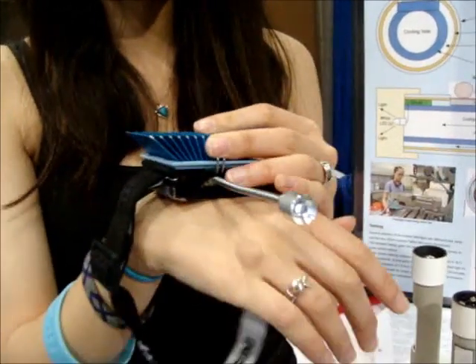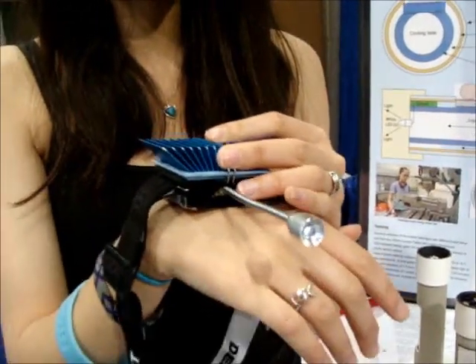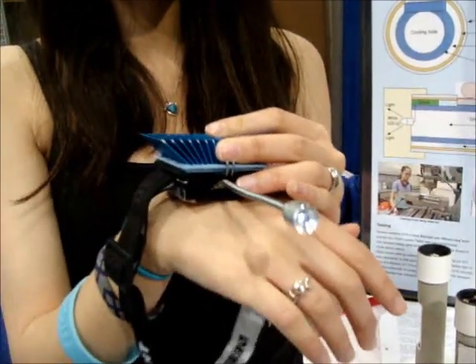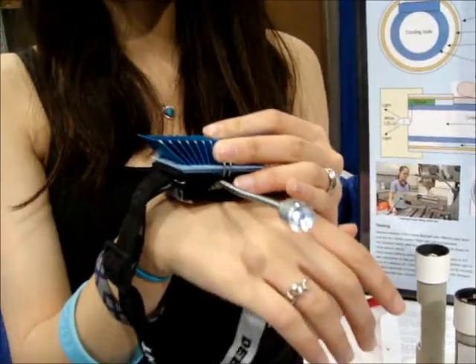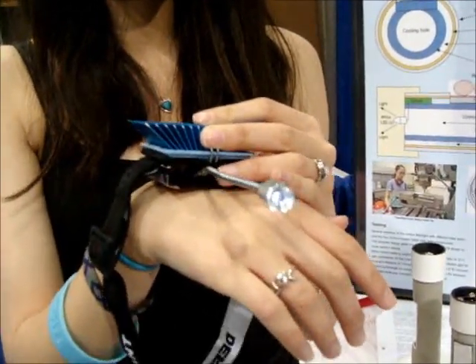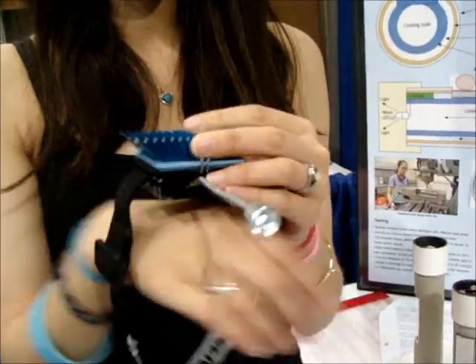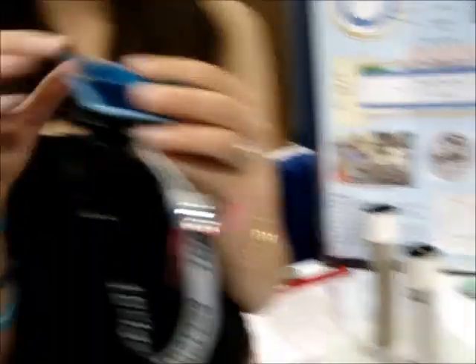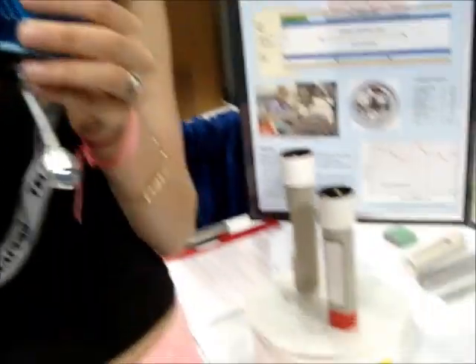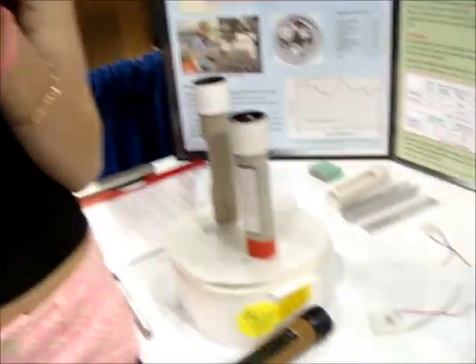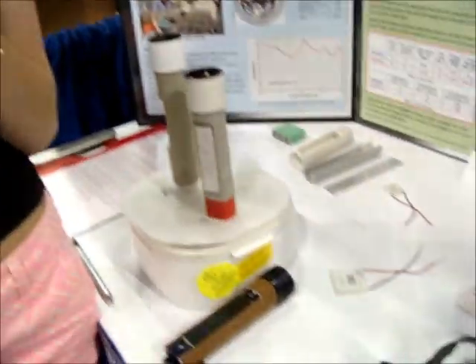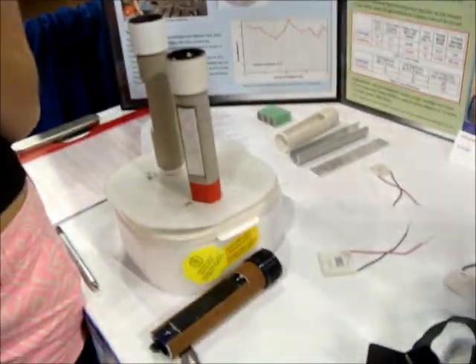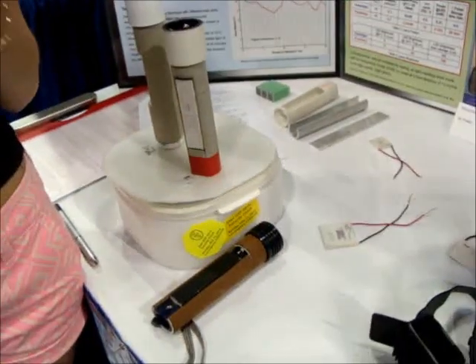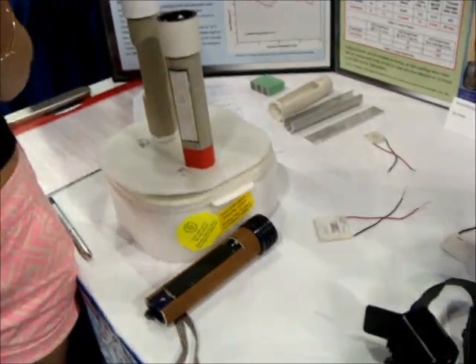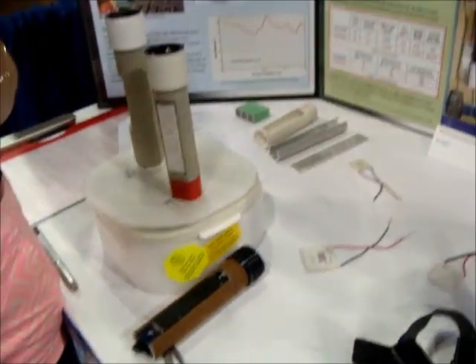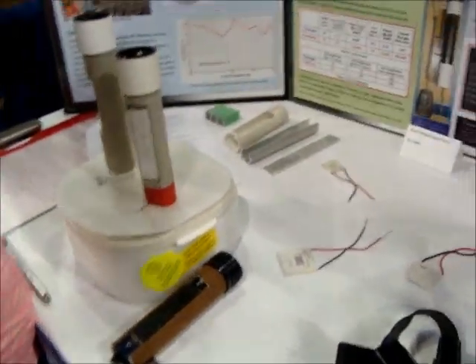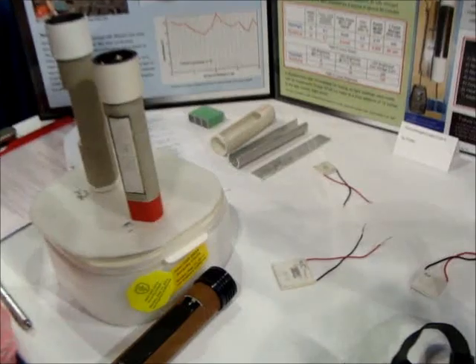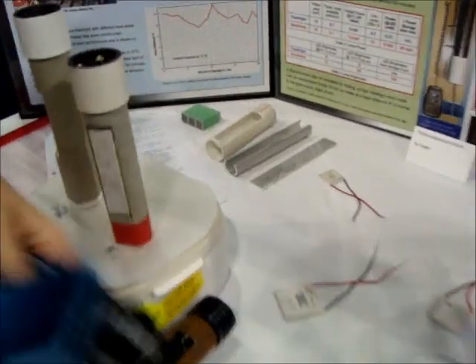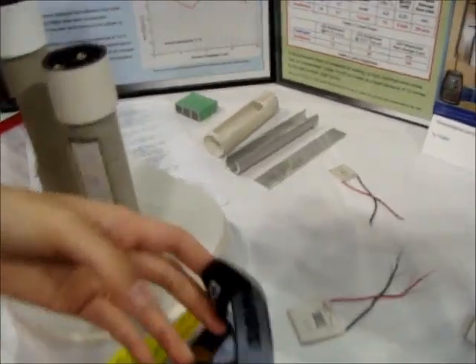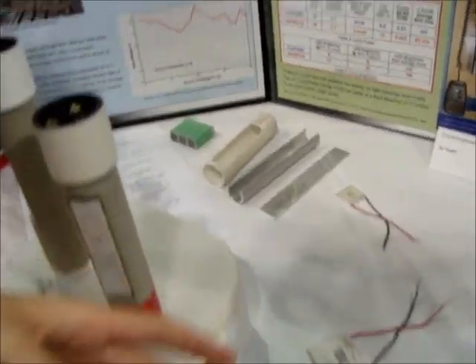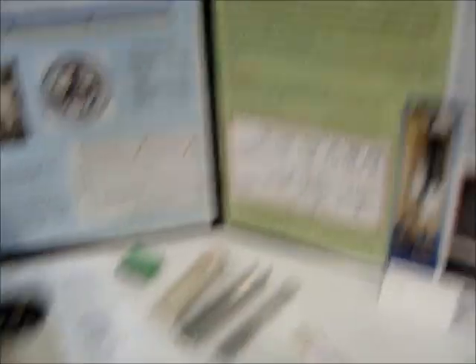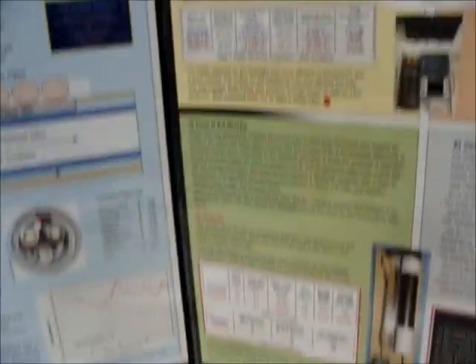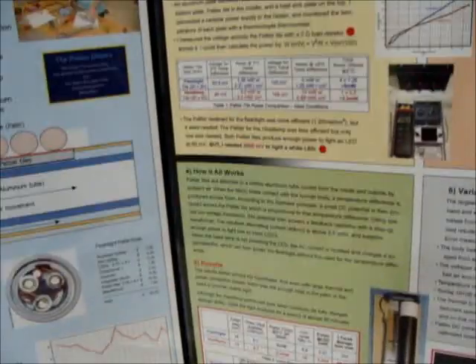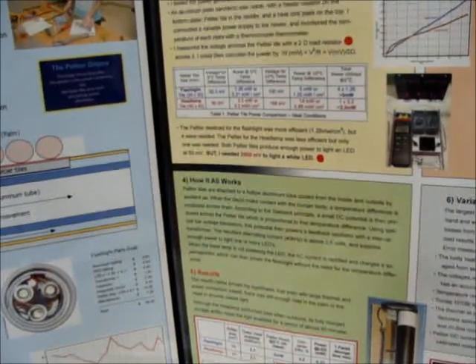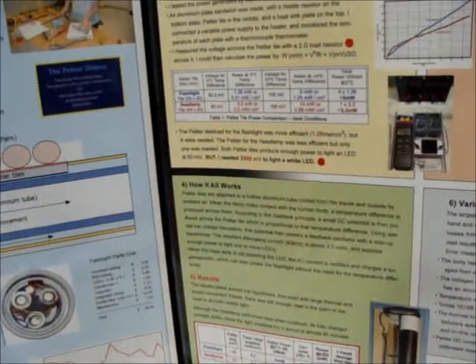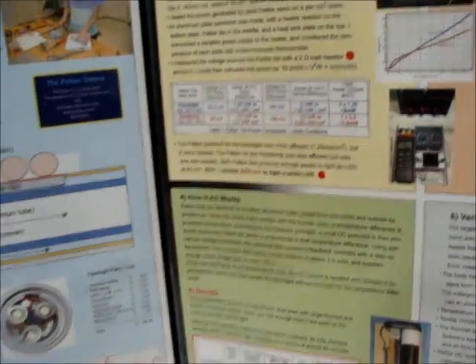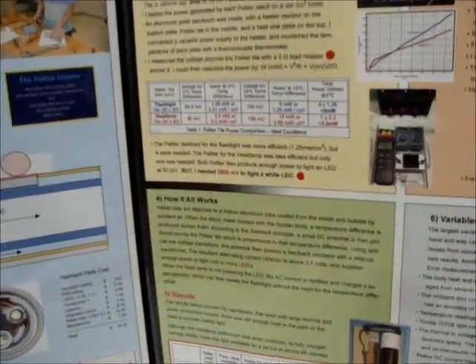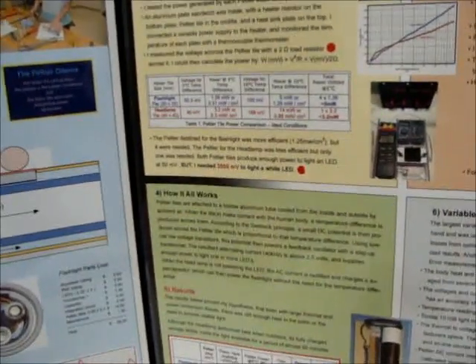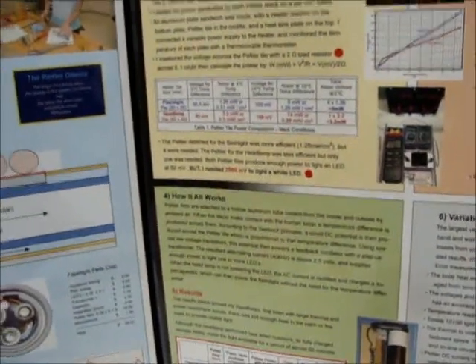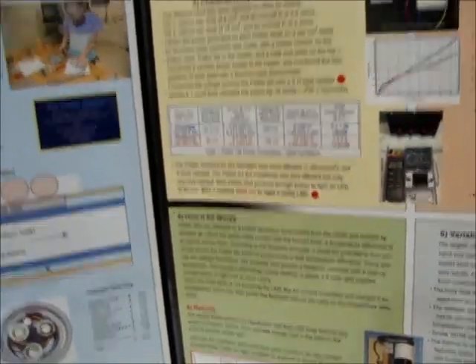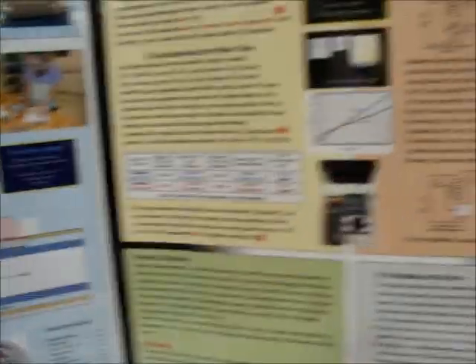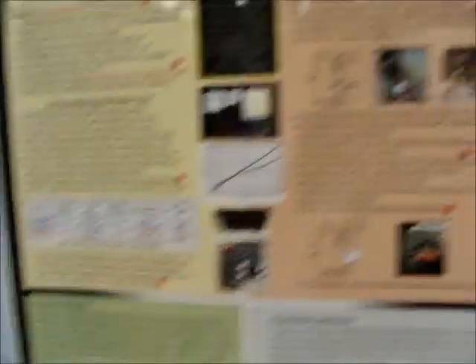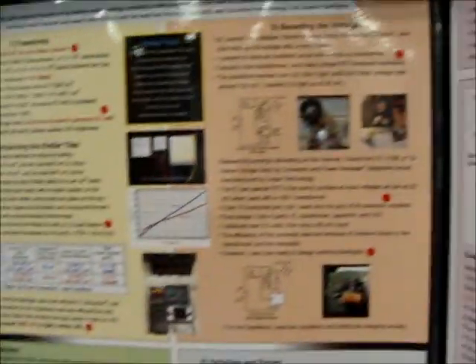Peltier tiles — where do you get those? Just off eBay. Really? Yeah. How do you spell that? P-E-L-T-I-E-R. Pretty awesome.